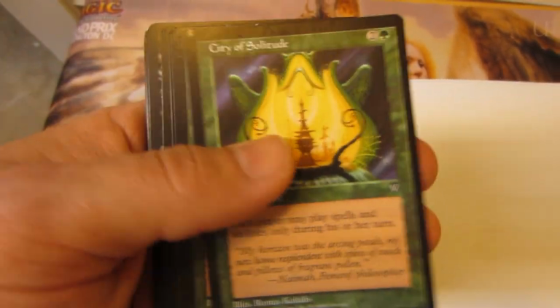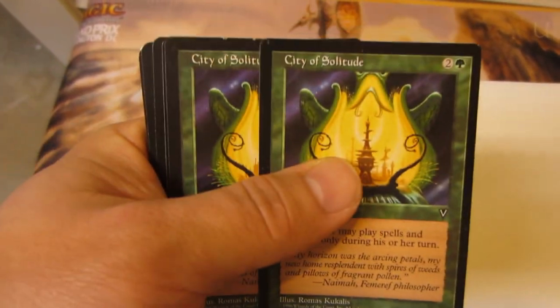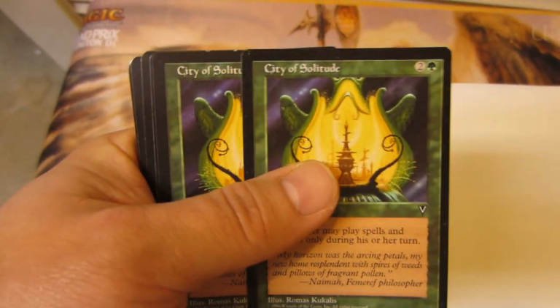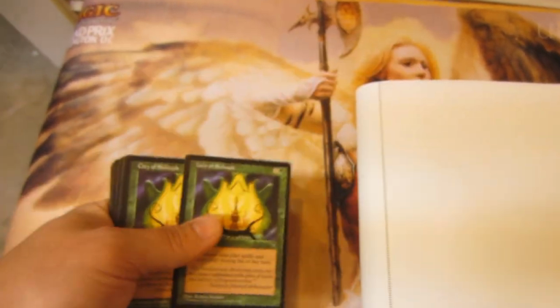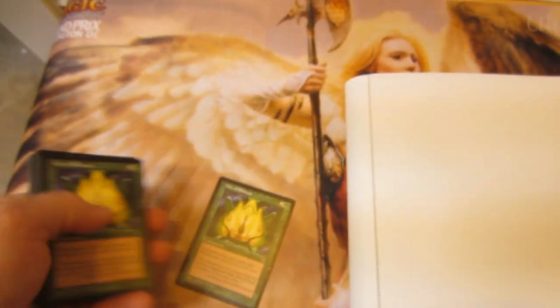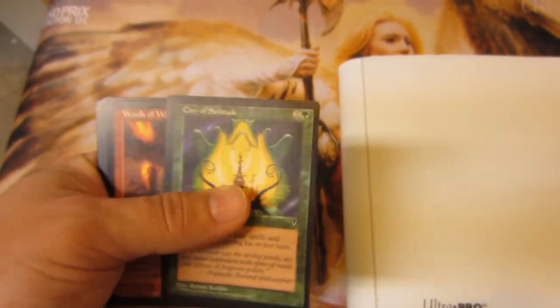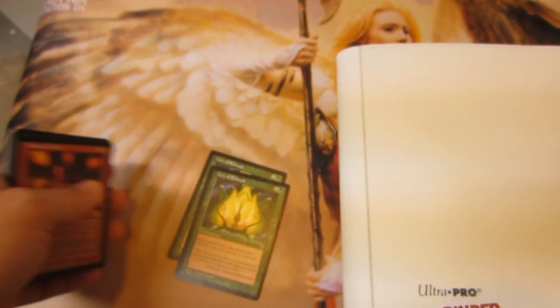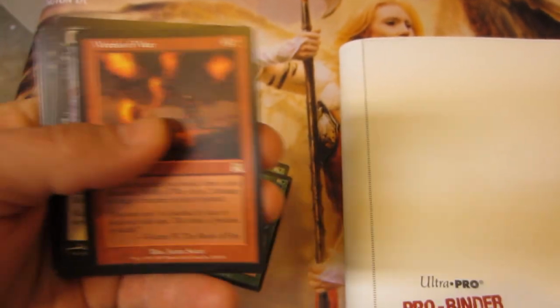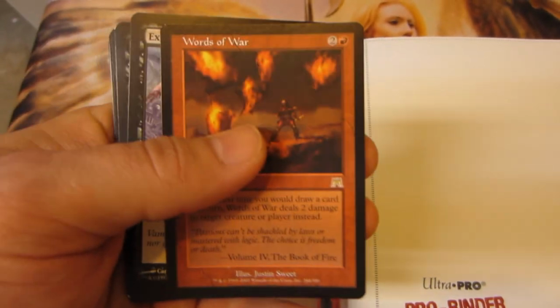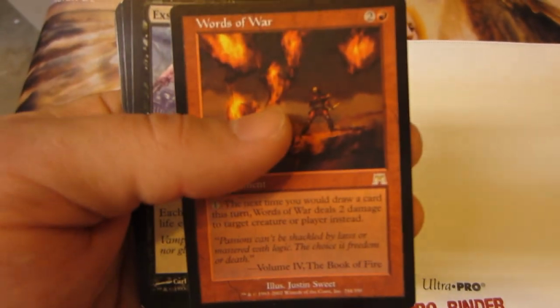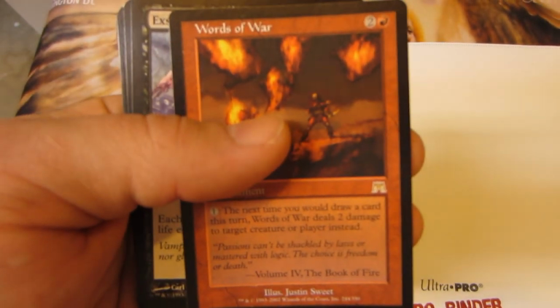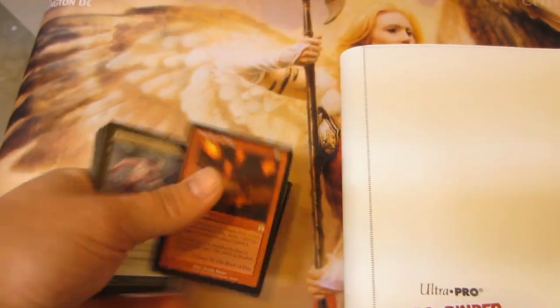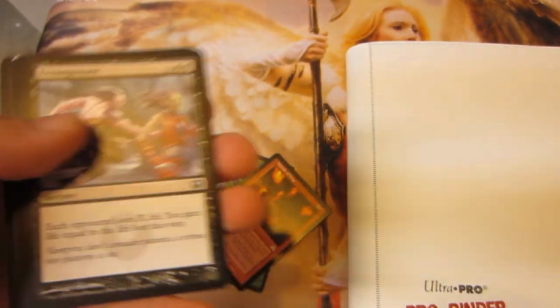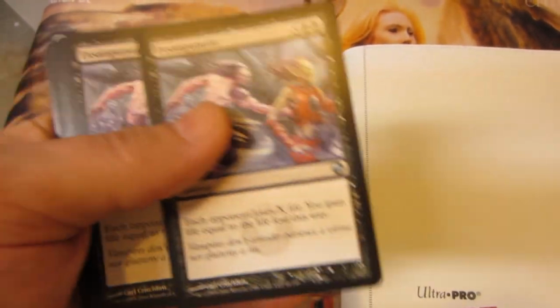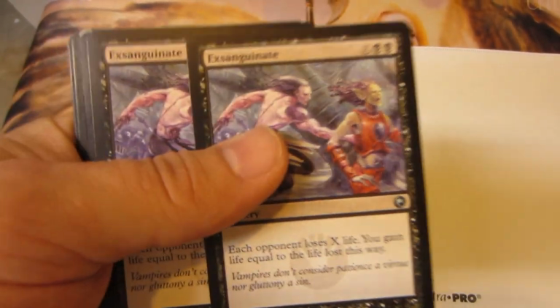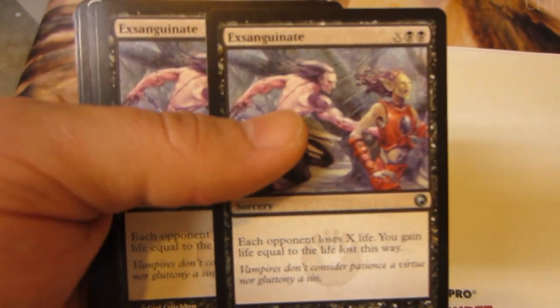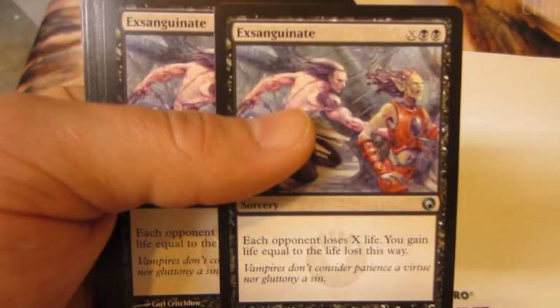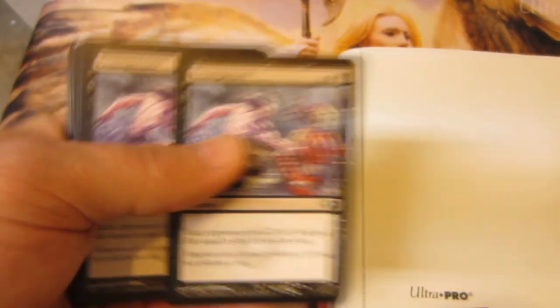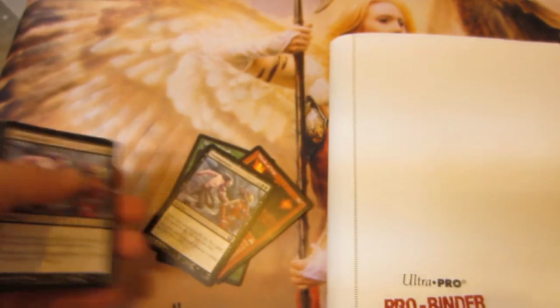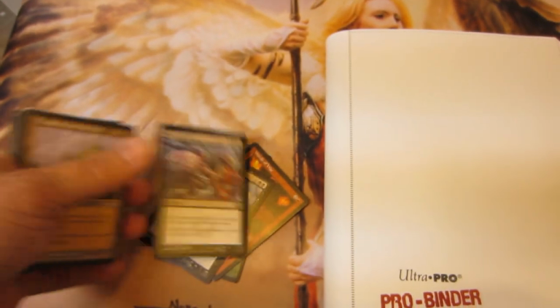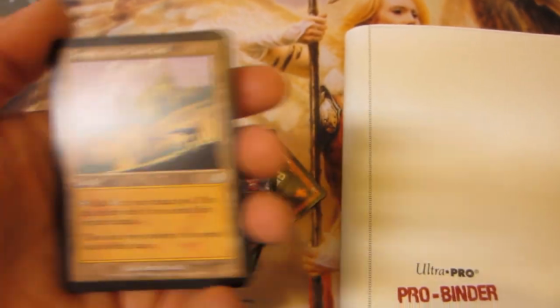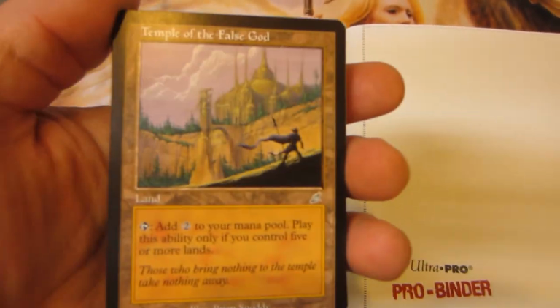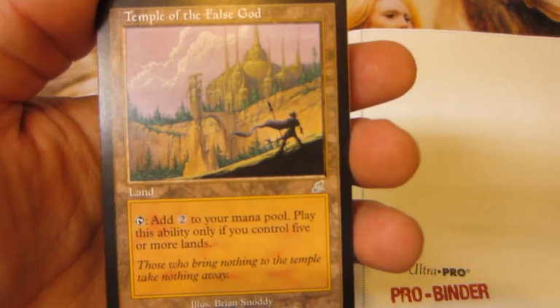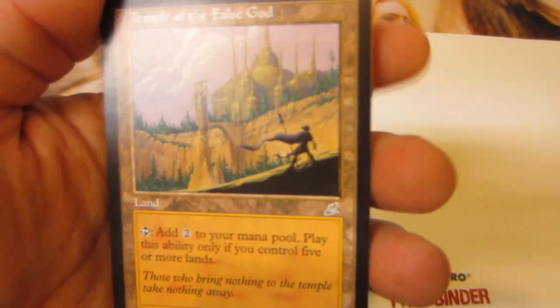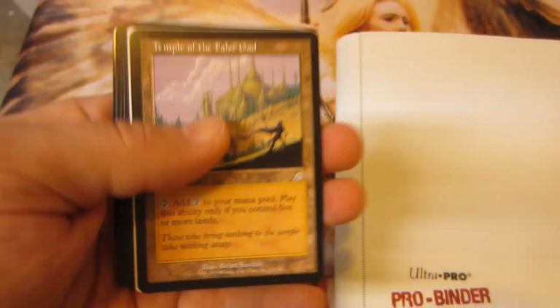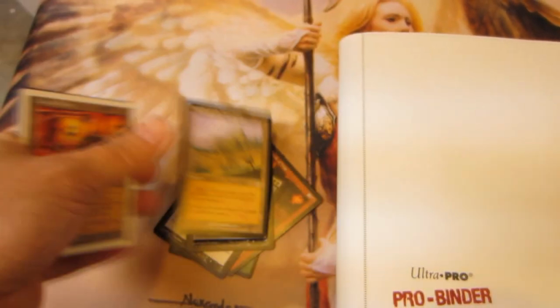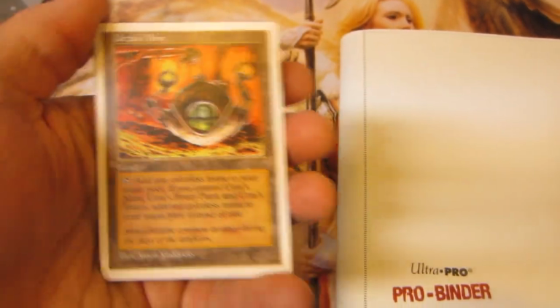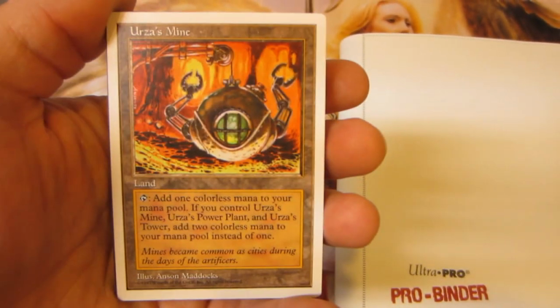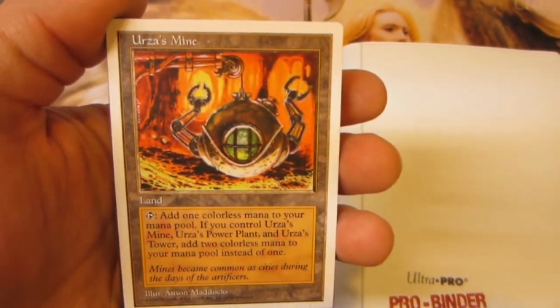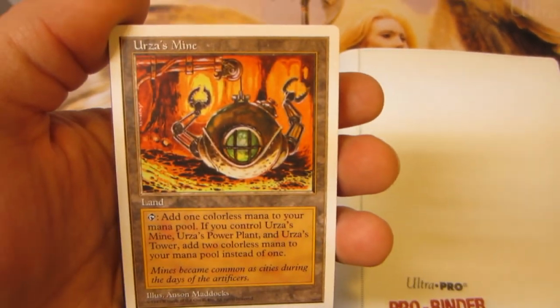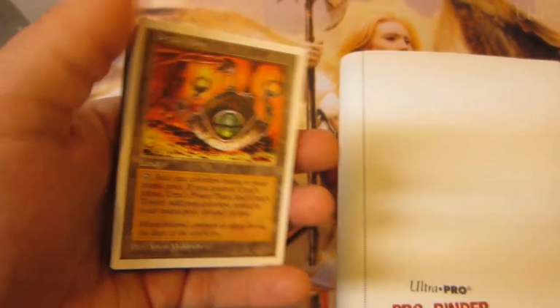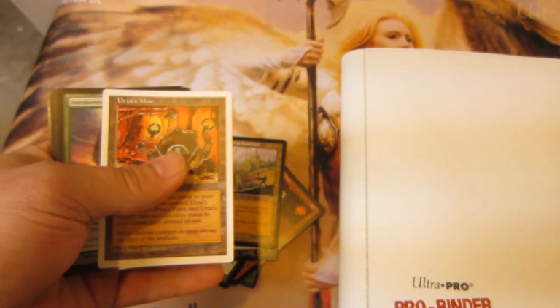Here's 2 City of Solitudes — that one's SP — Words of War, 2 Exsanguate from Scars of Mirrodin, Temple of the False God from Scourge, and Urza's Mine from 5th edition.